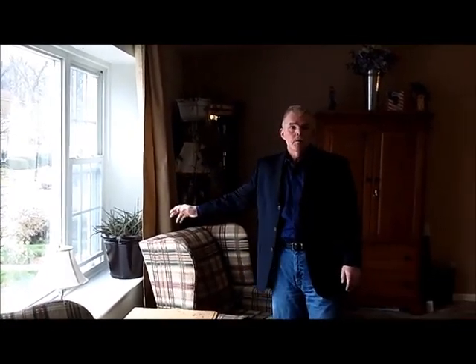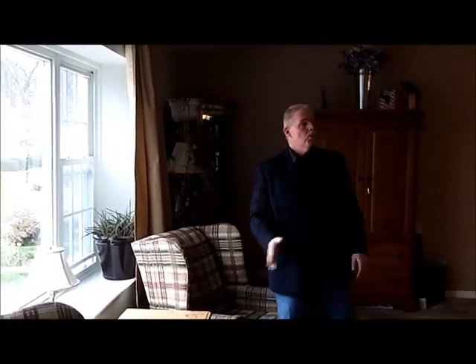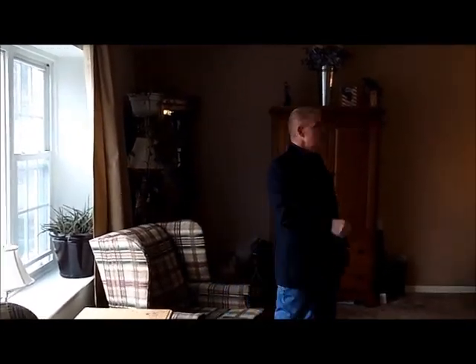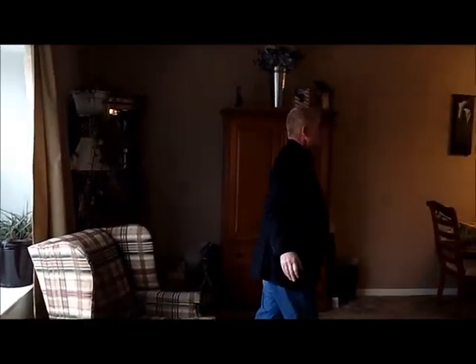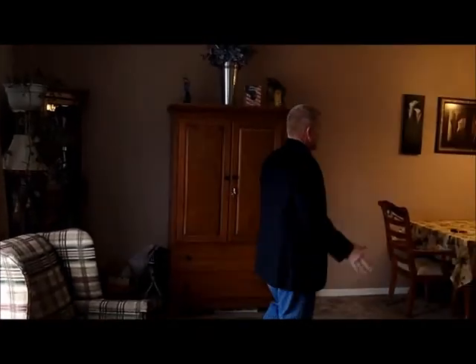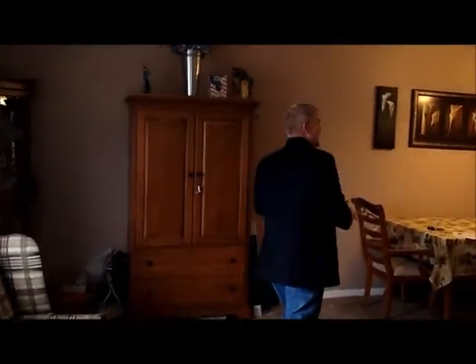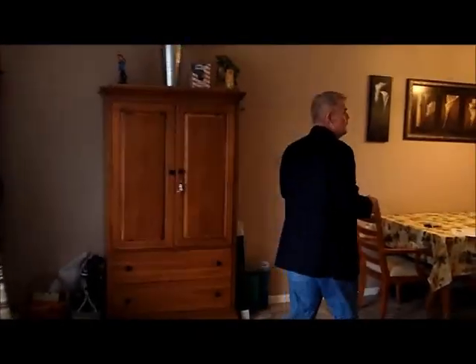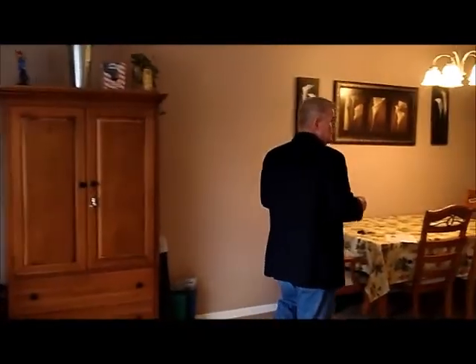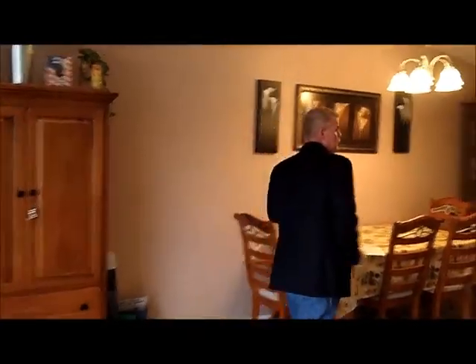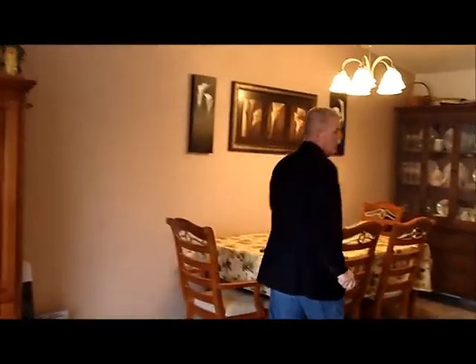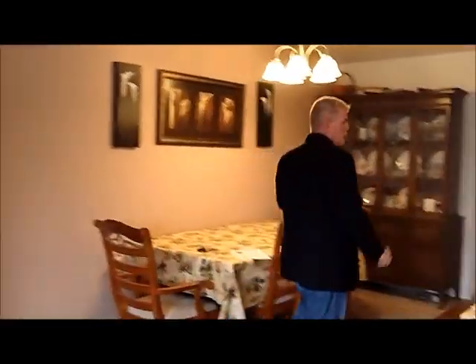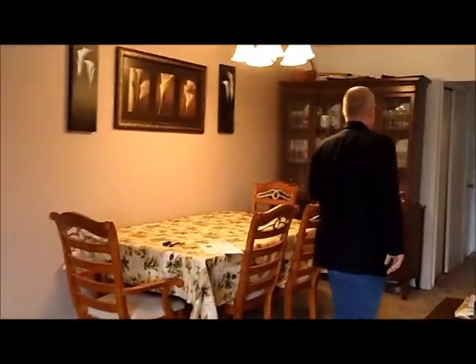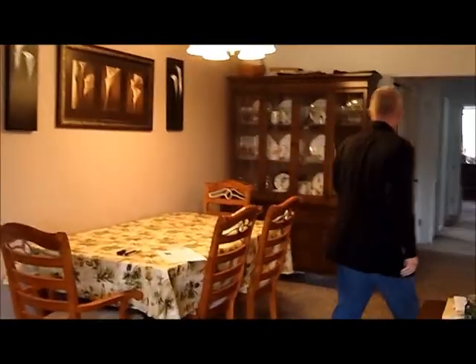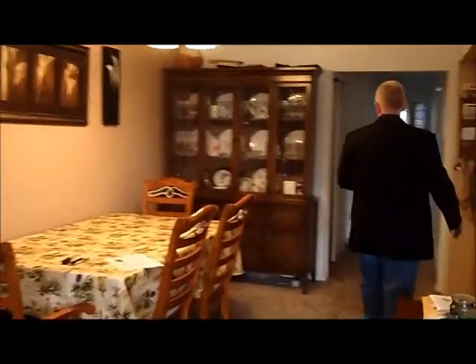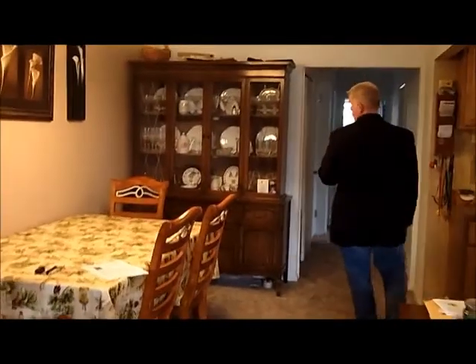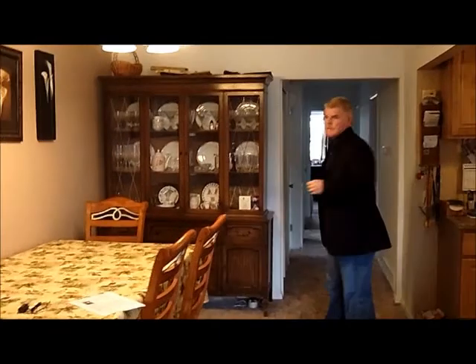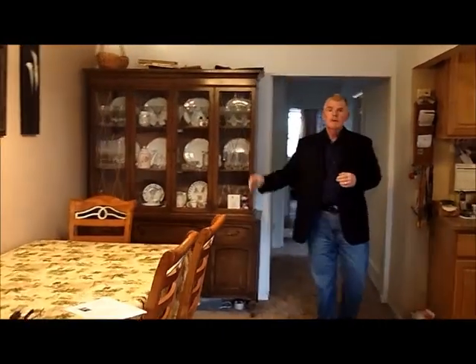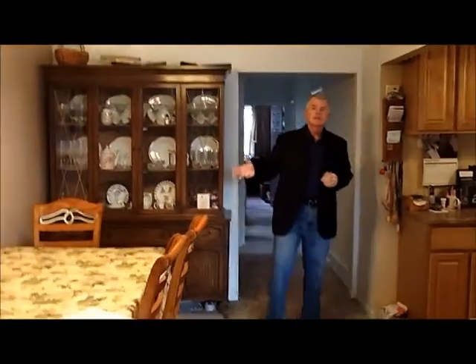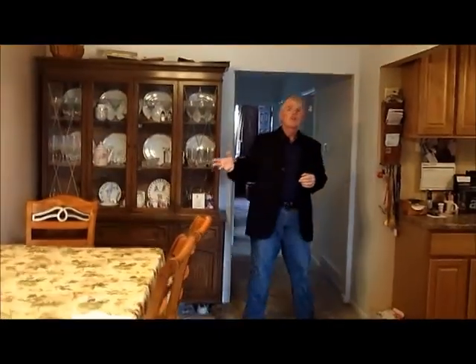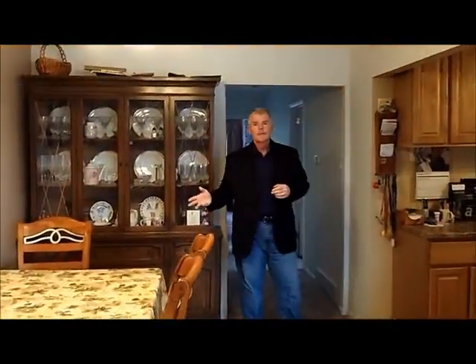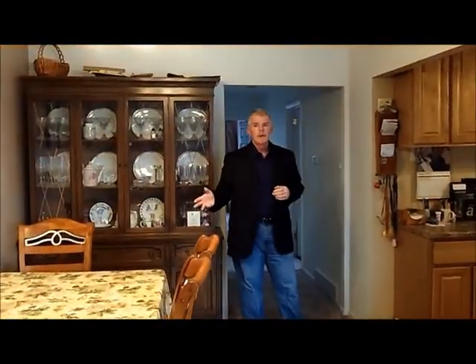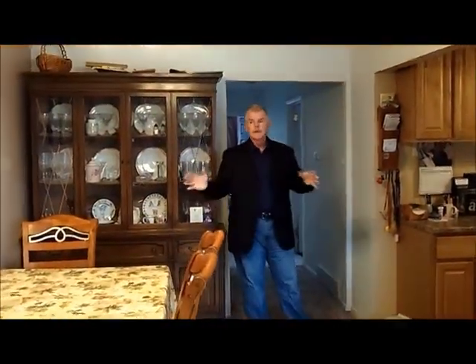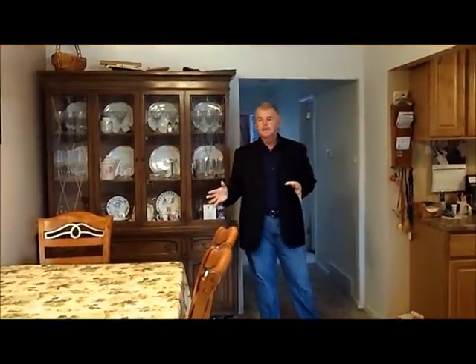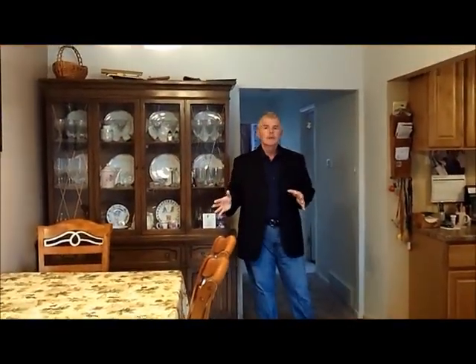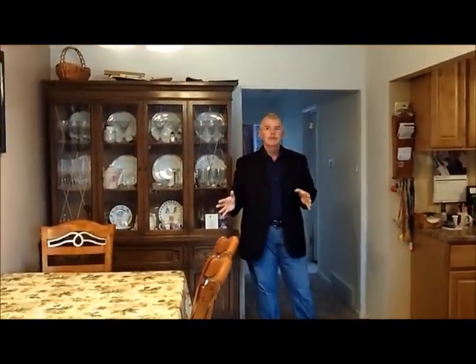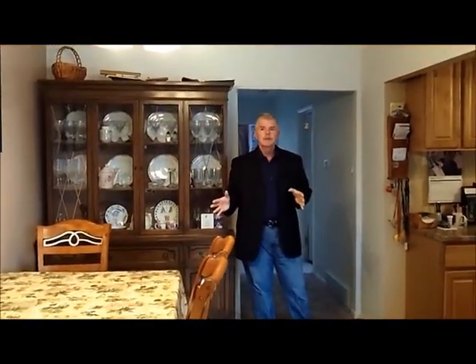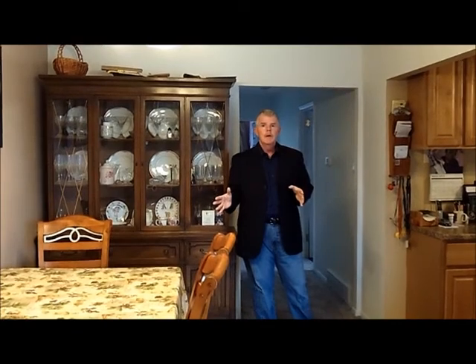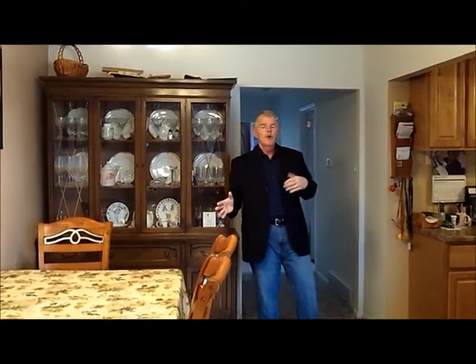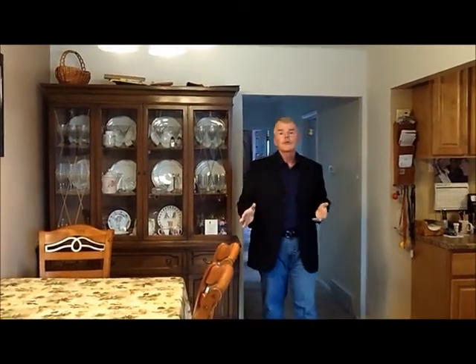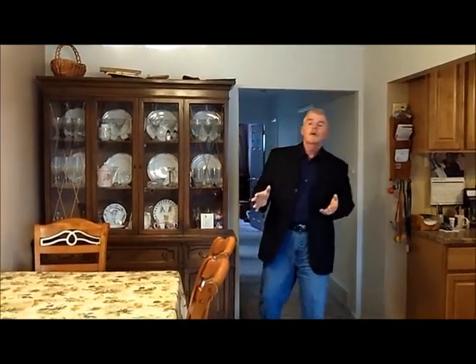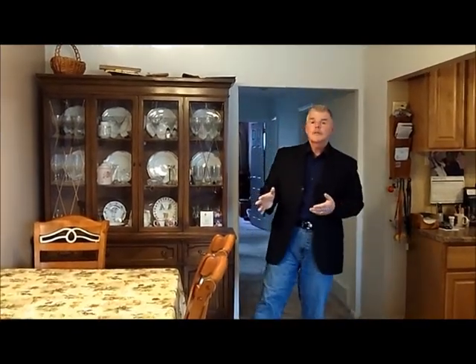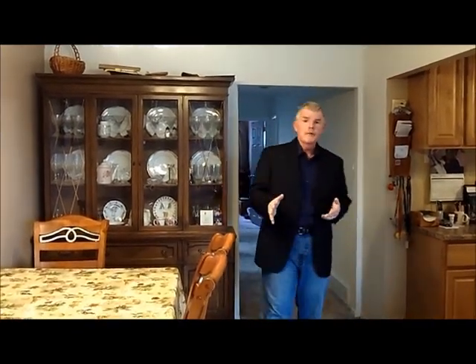Now as we walk through, we enter into the dining room. As you can see, it's a very formal dining room with plenty of space to do whatever you need. The home is a little over 1,100 square feet.